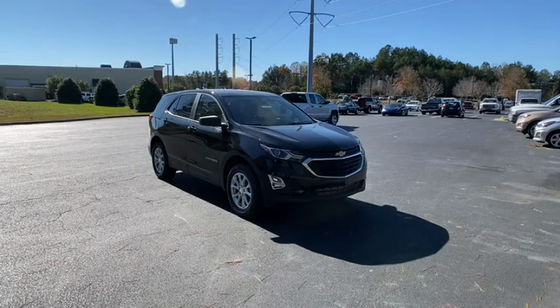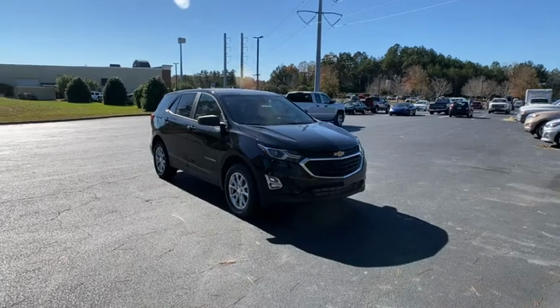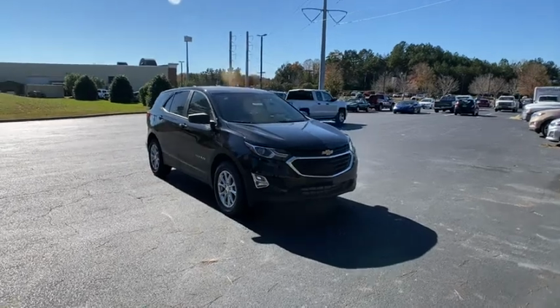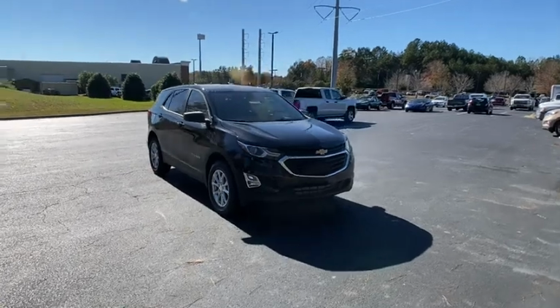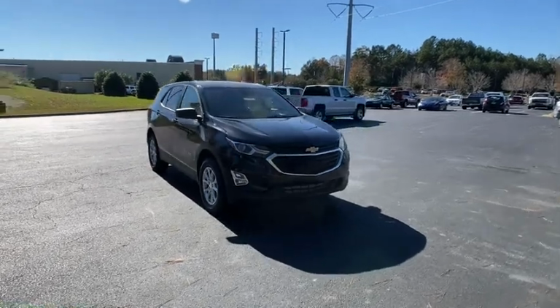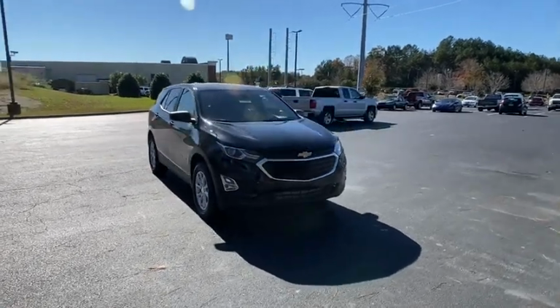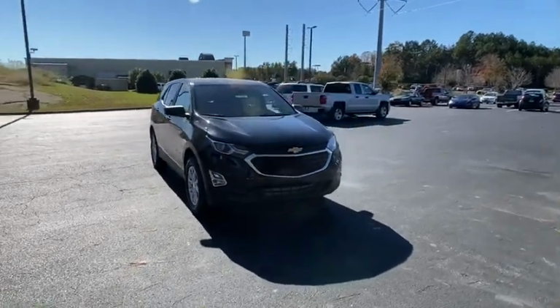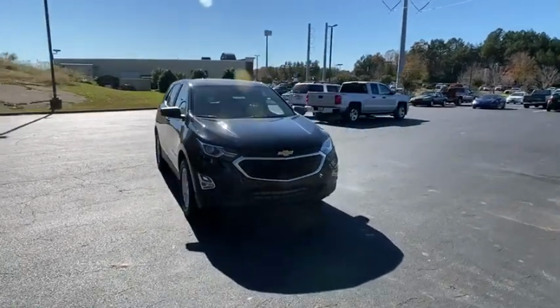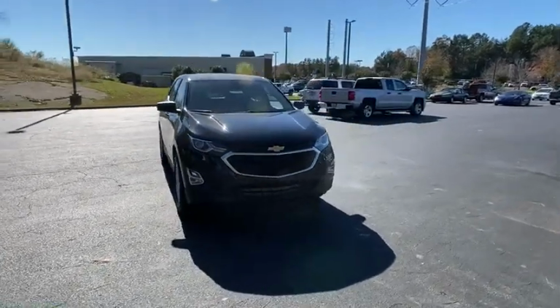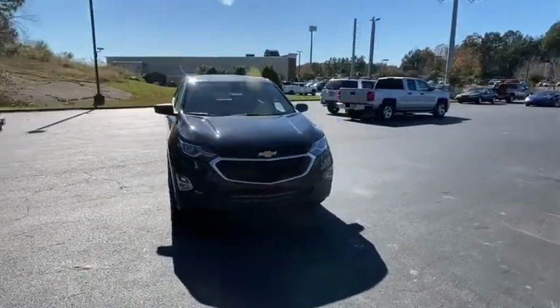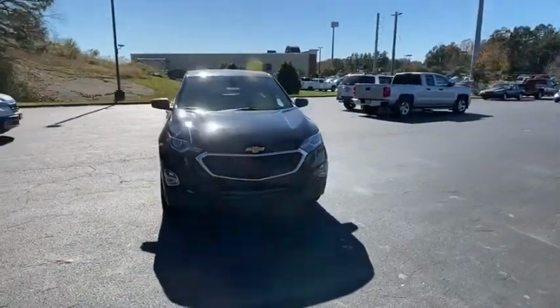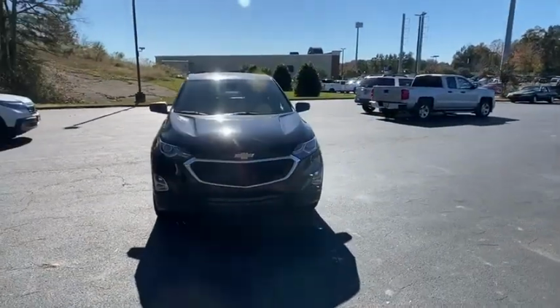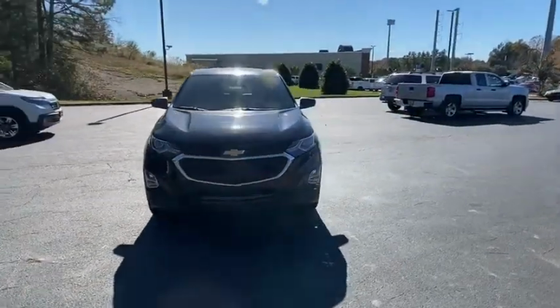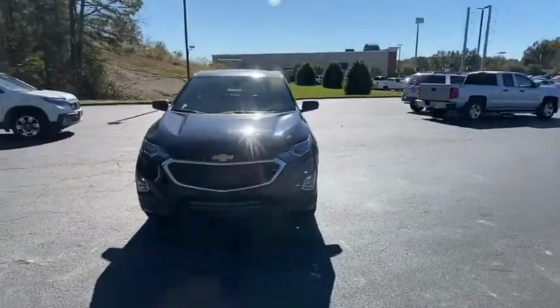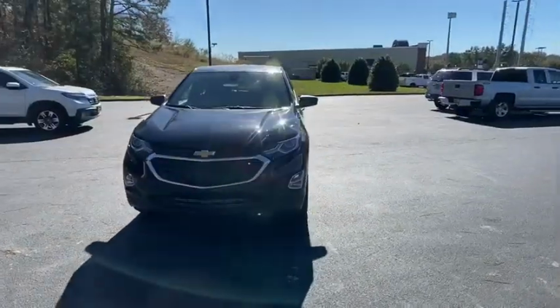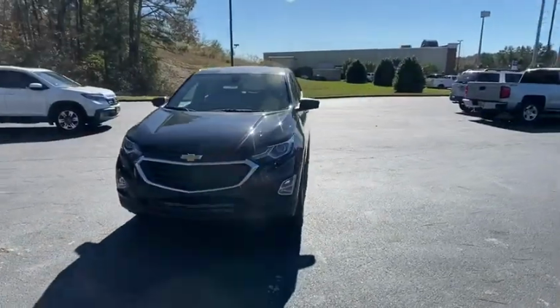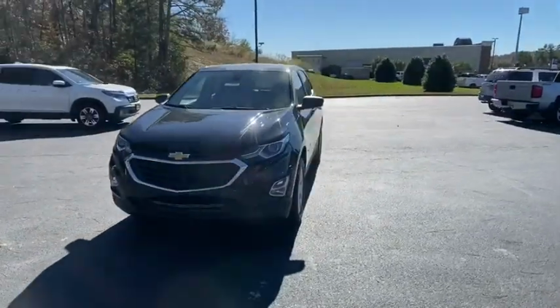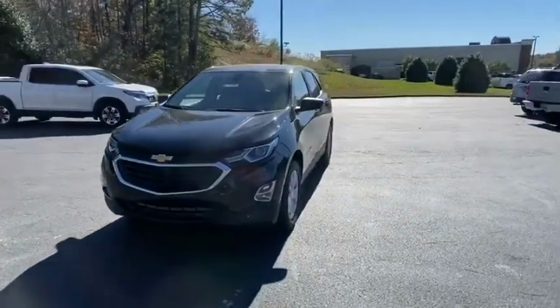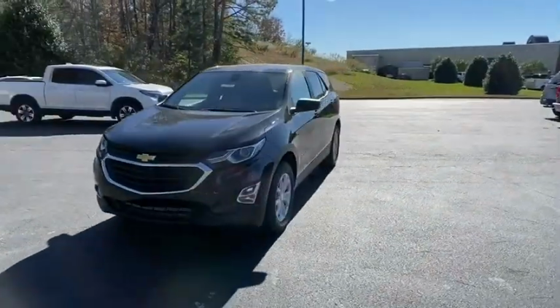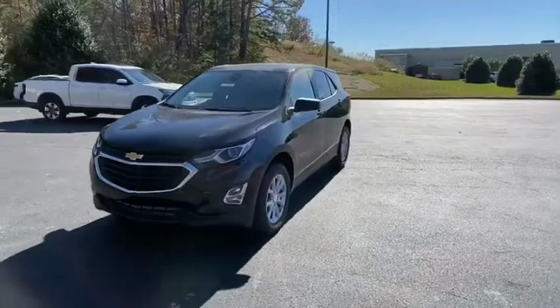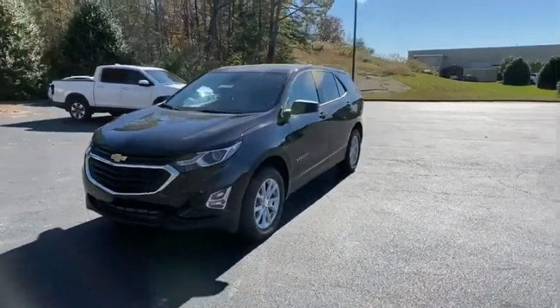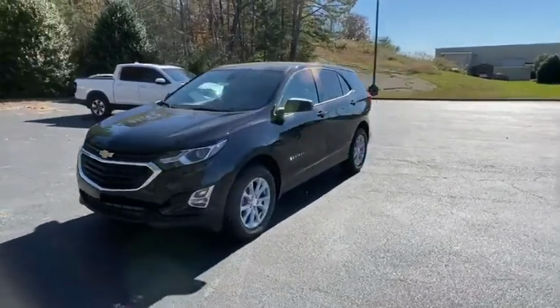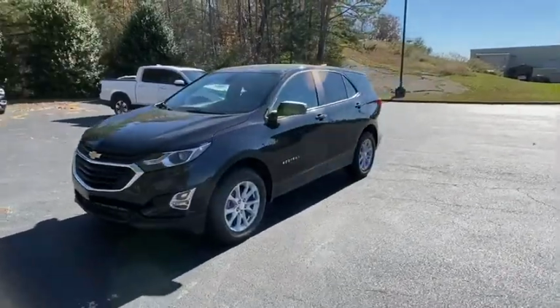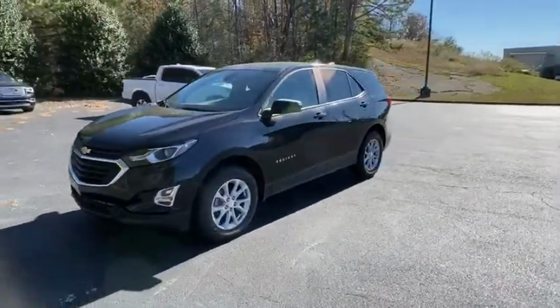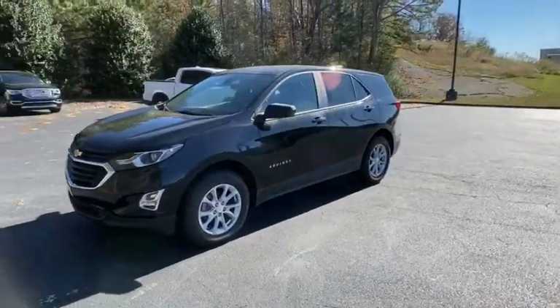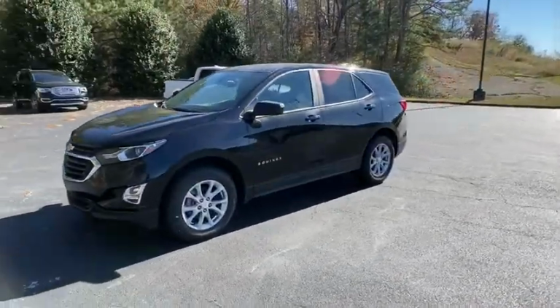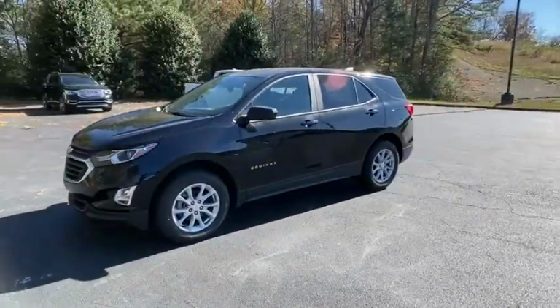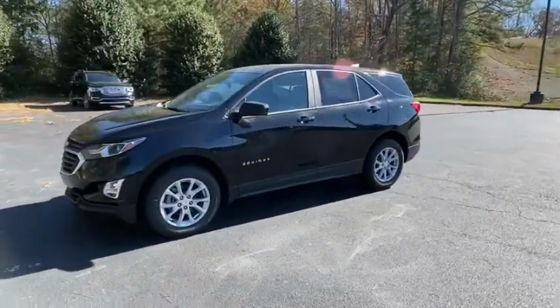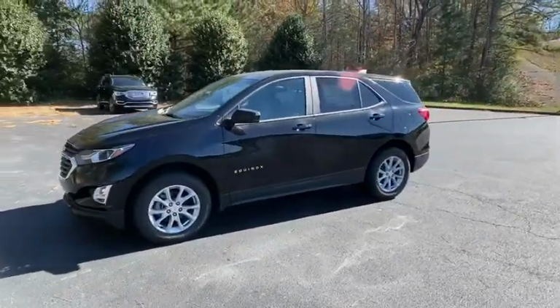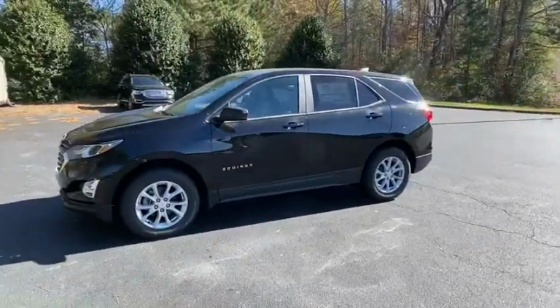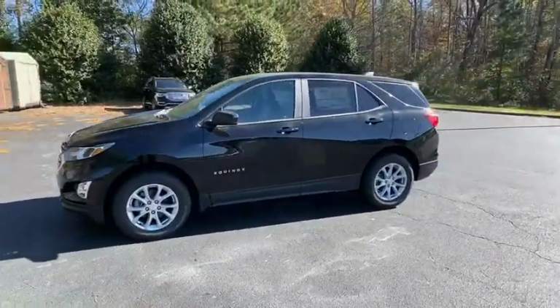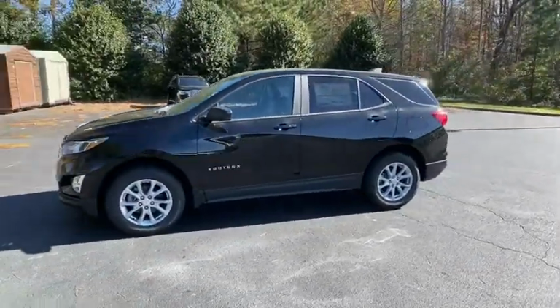Looking for the right vehicle? Check out the 2021 Chevrolet Equinox. Fuel efficiency, safety, and value equals the Chevy Equinox.